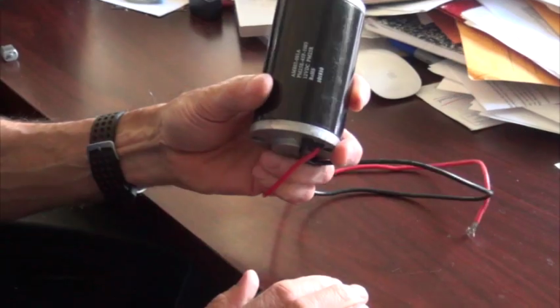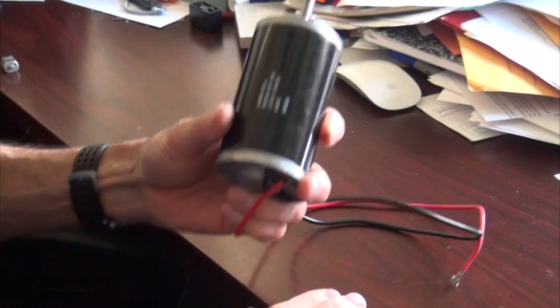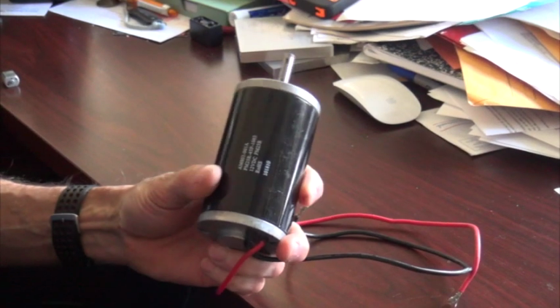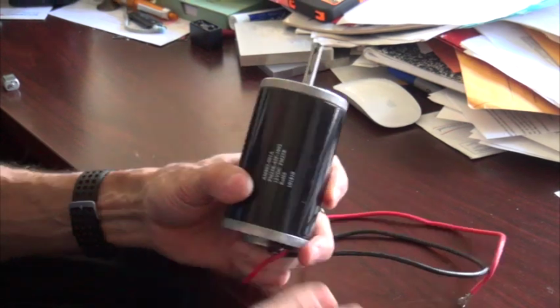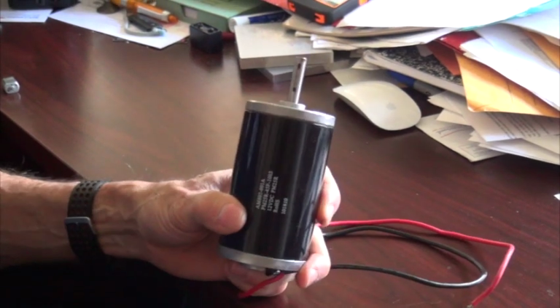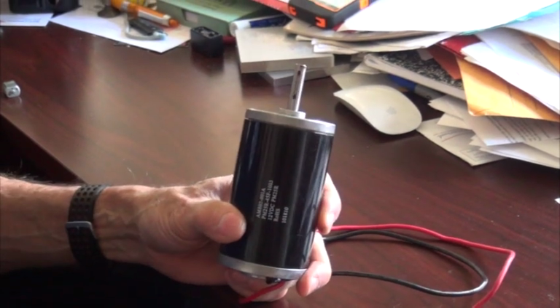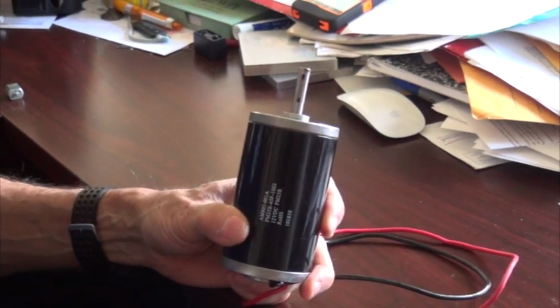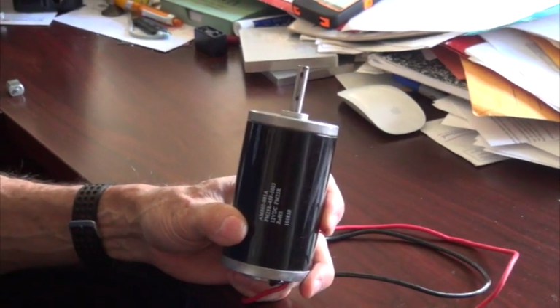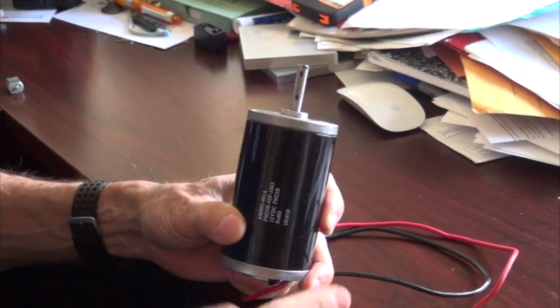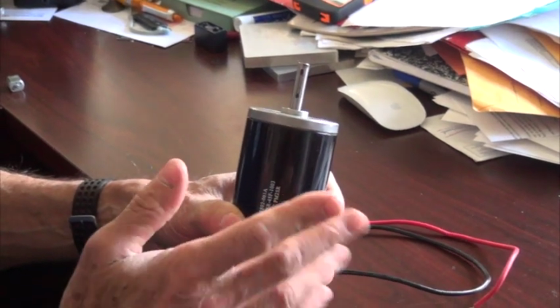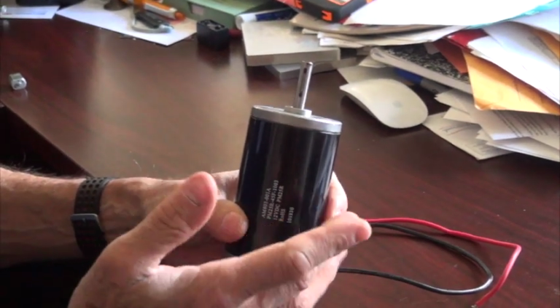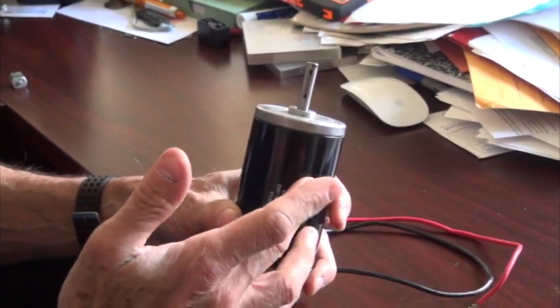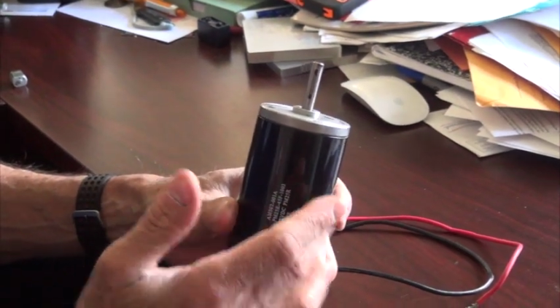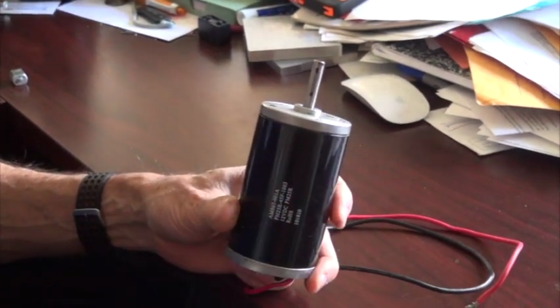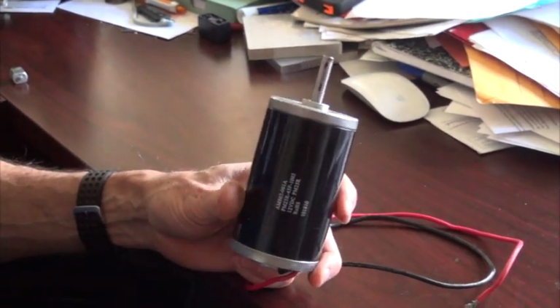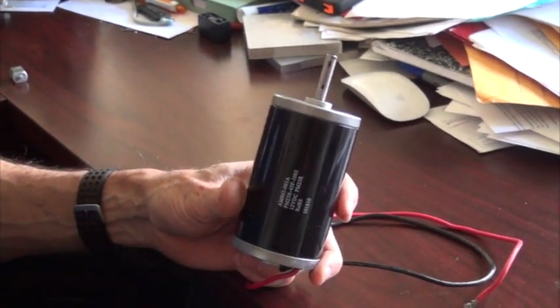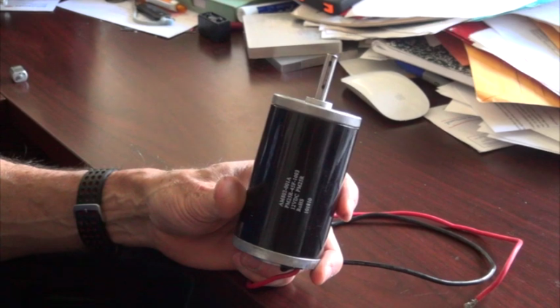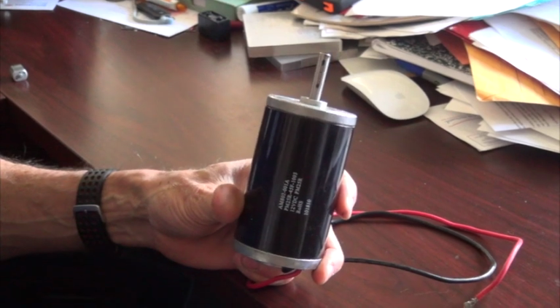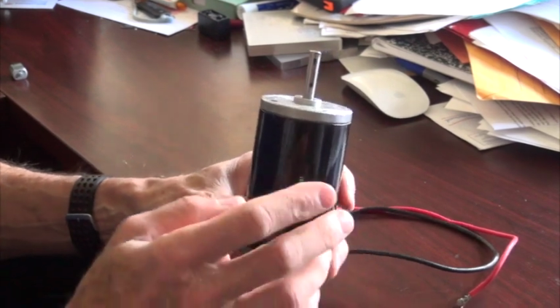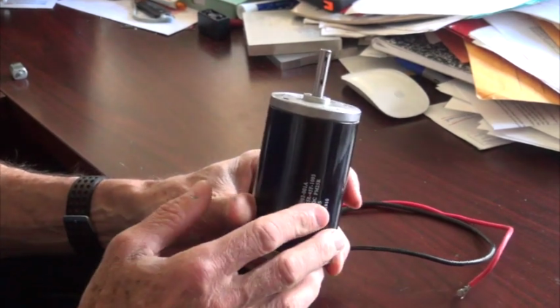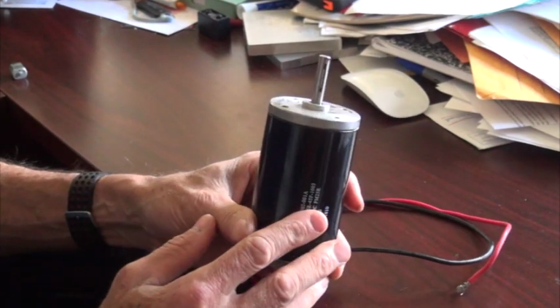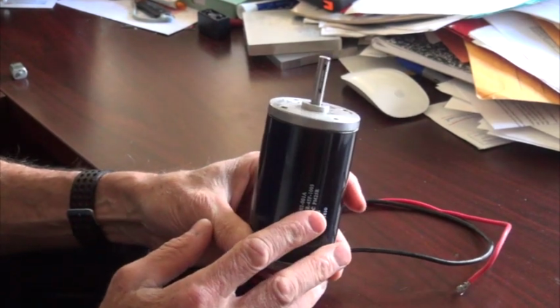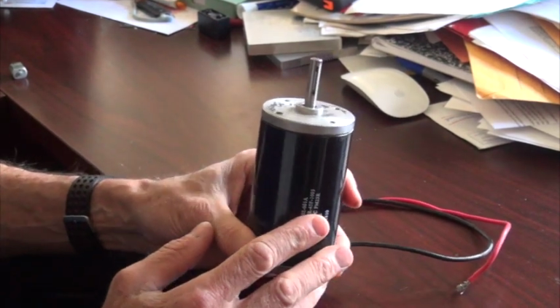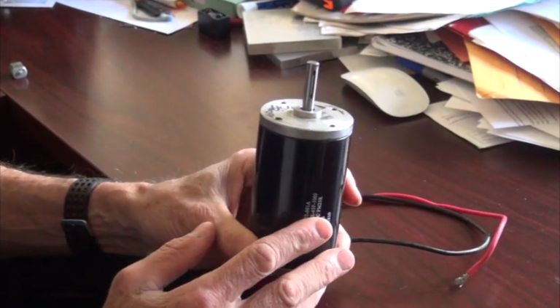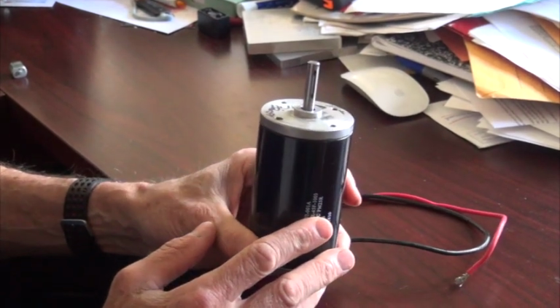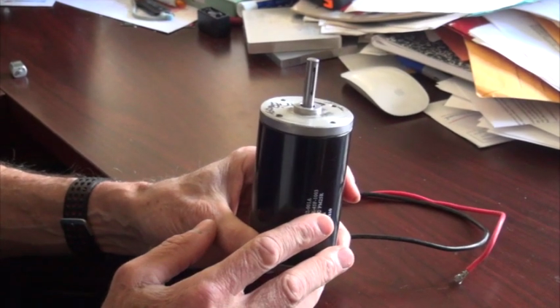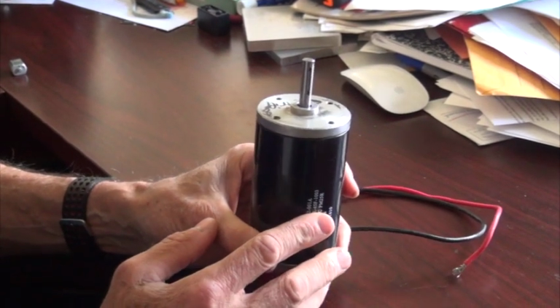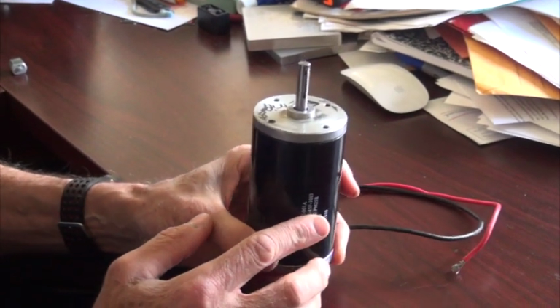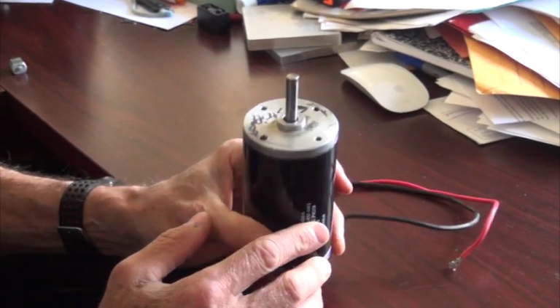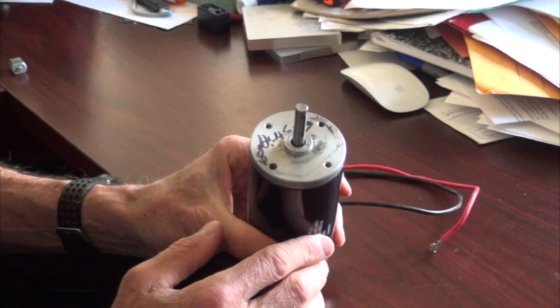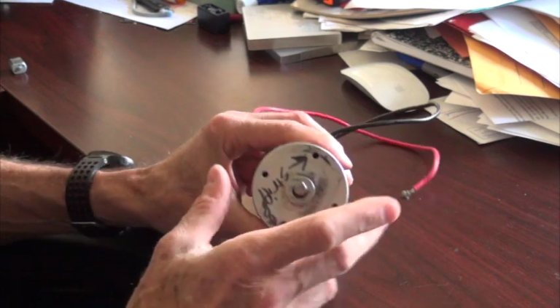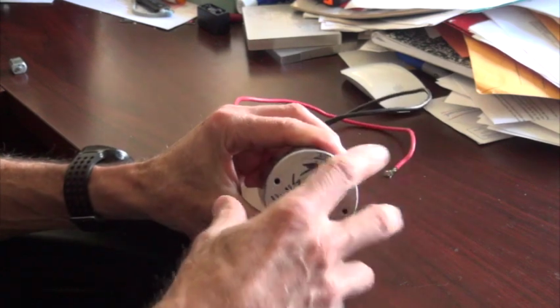This is a typical motor you might find on a lot of small robots. Actually, this is pretty powerful — it's about a third of a horsepower. It's called a SIM motor, and it's a DC brushed motor. So let's take it apart.